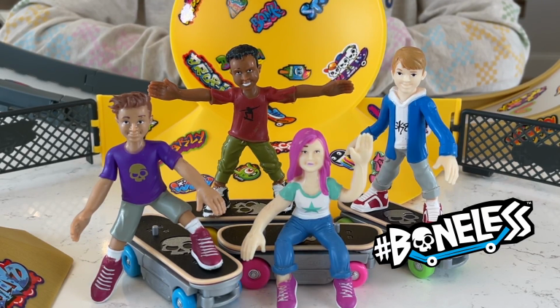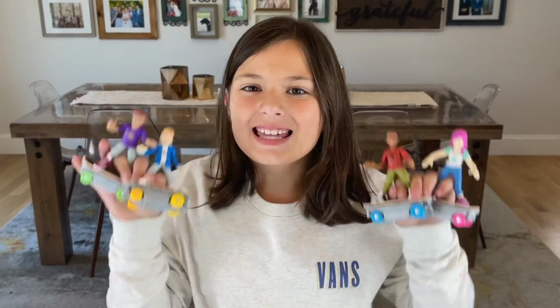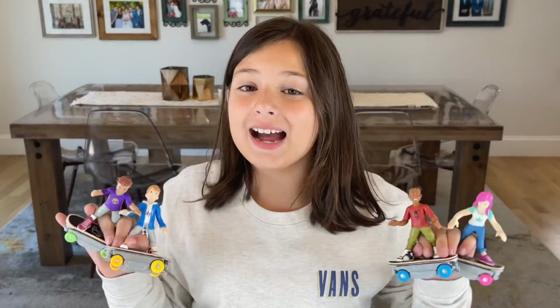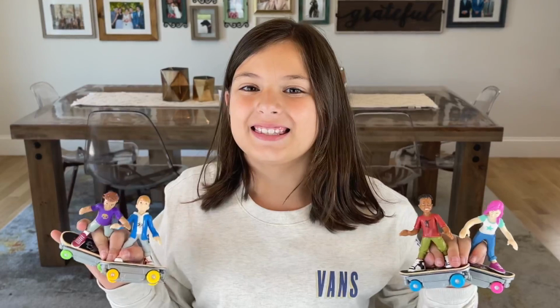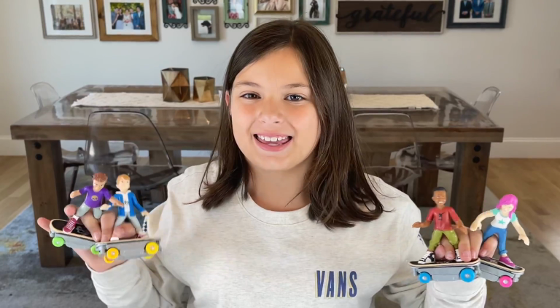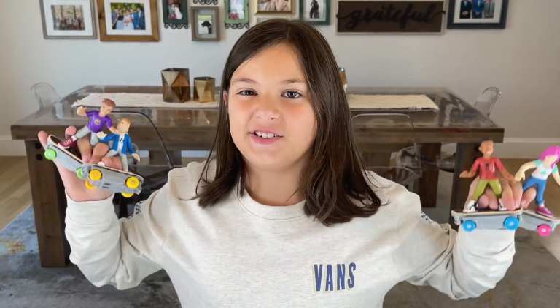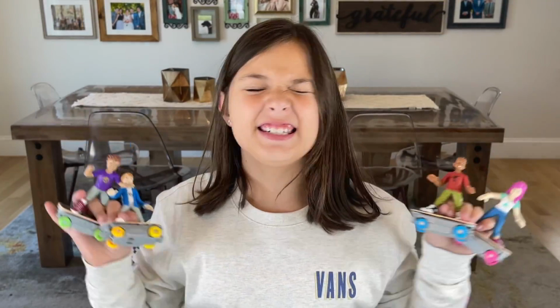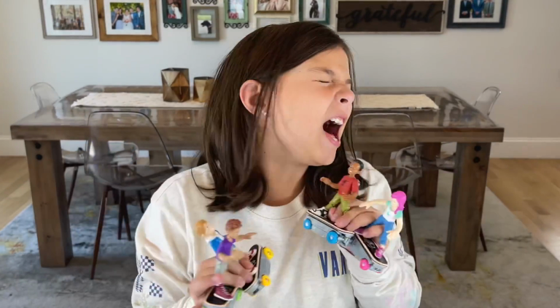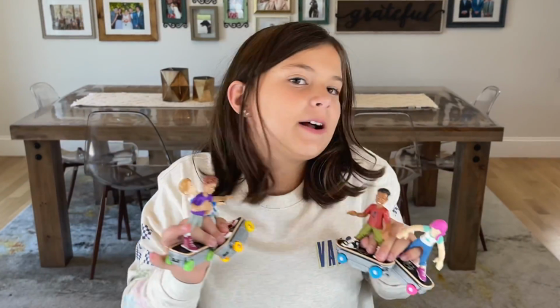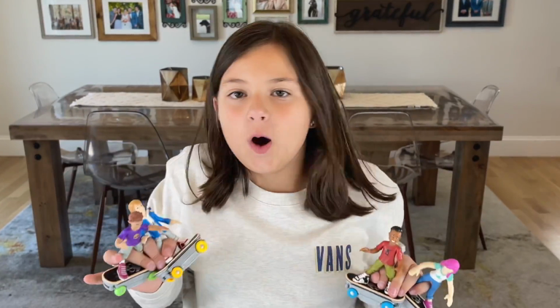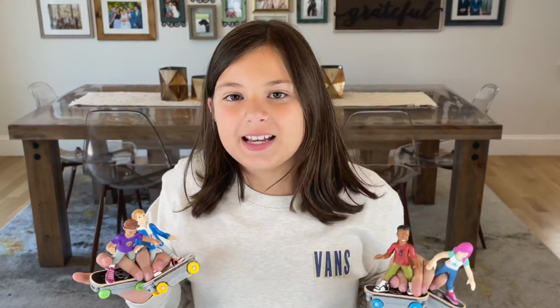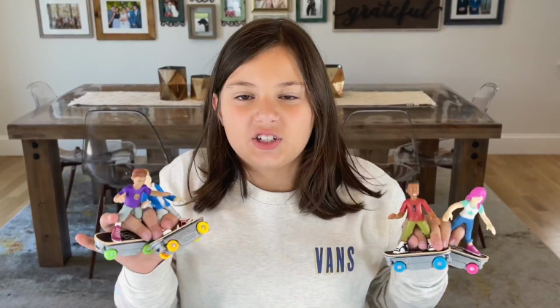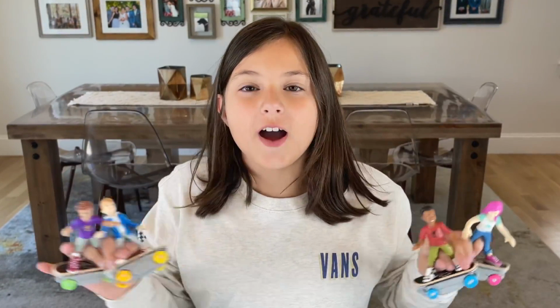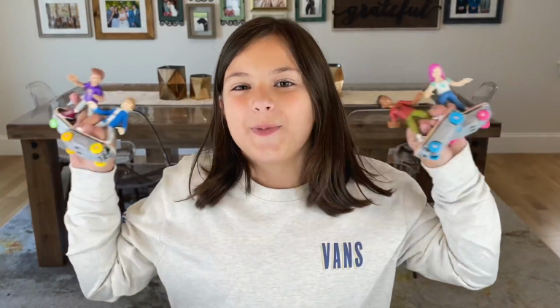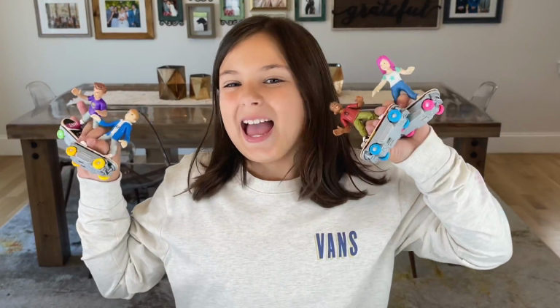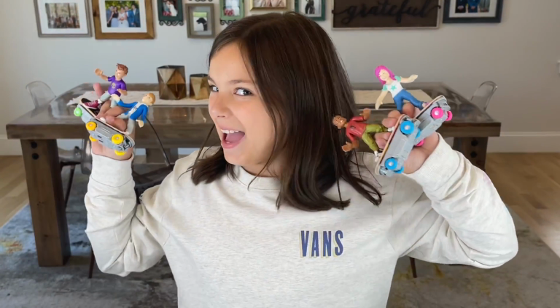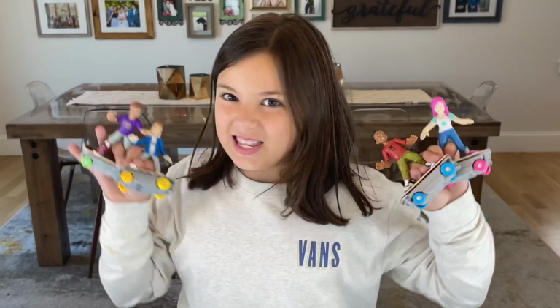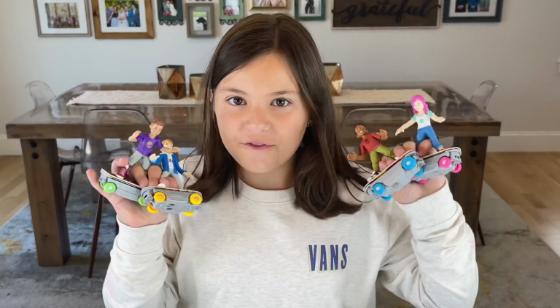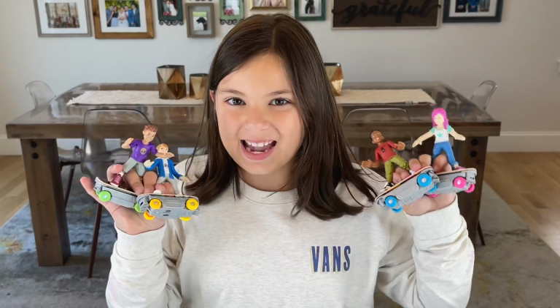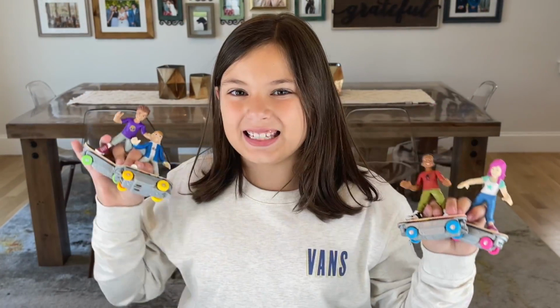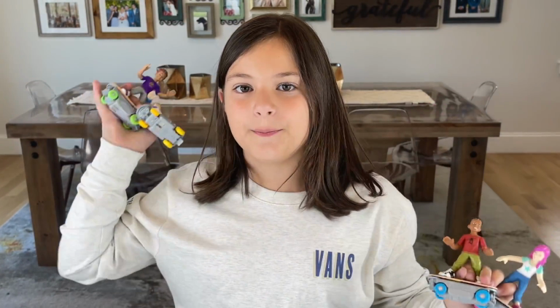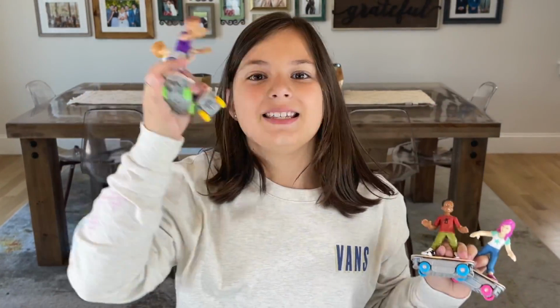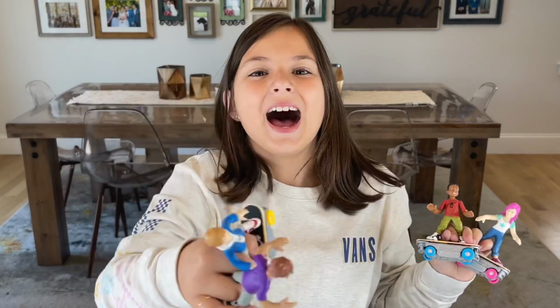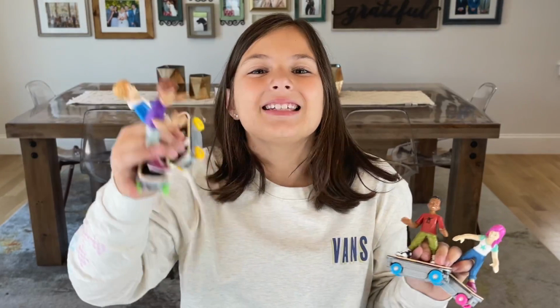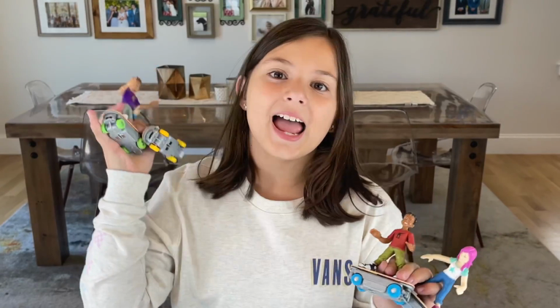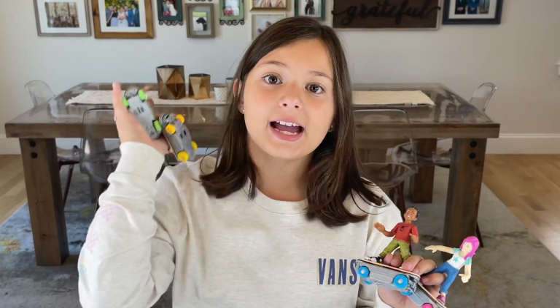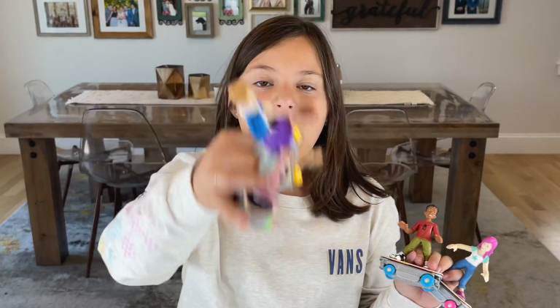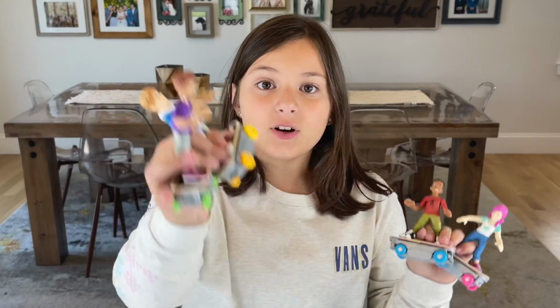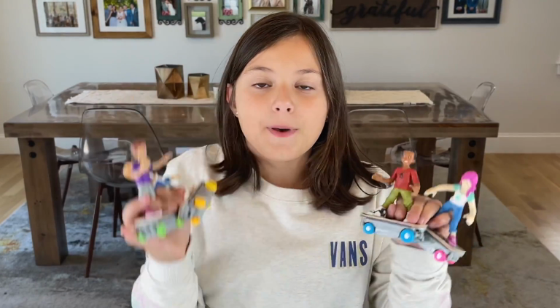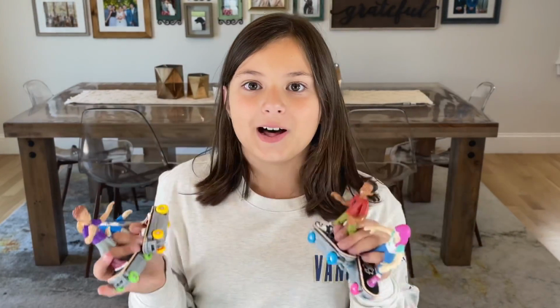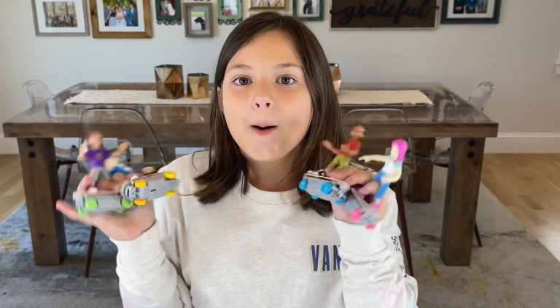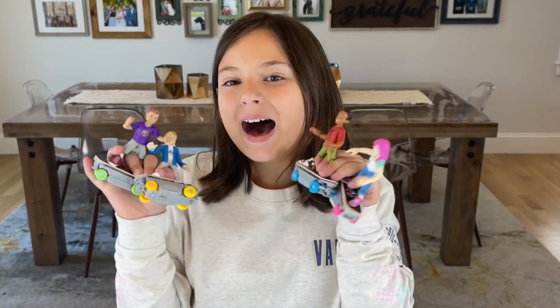Guys, thank you so much for opening this toy with me, and don't forget to be nice and kind to all the people. Bye!